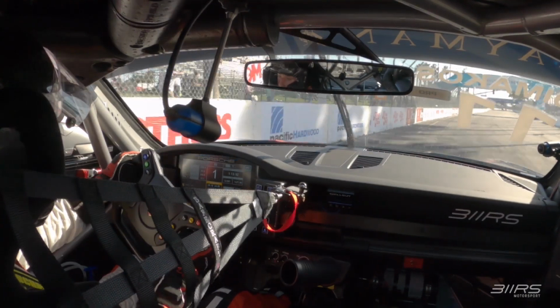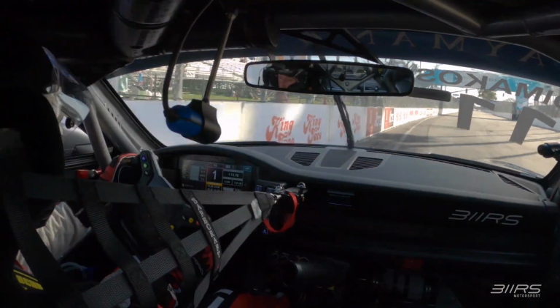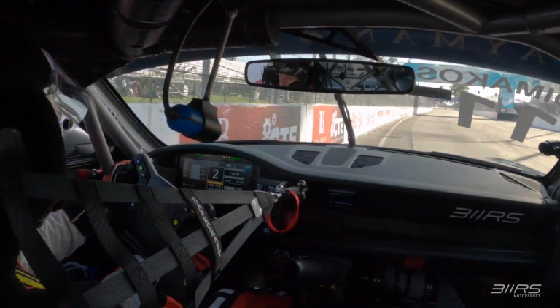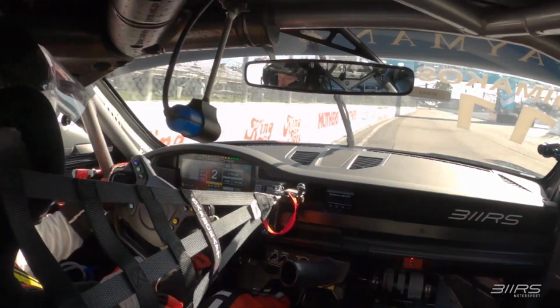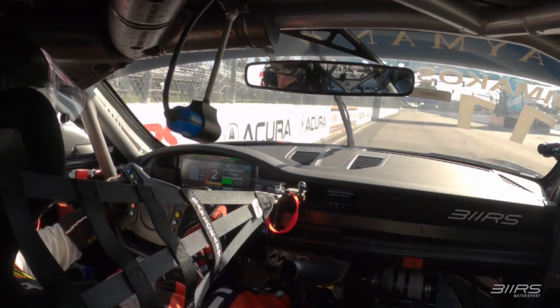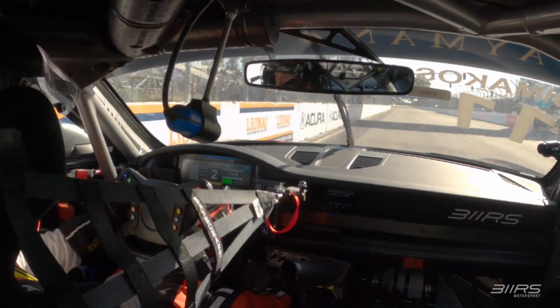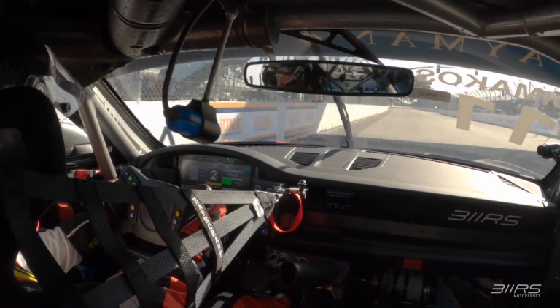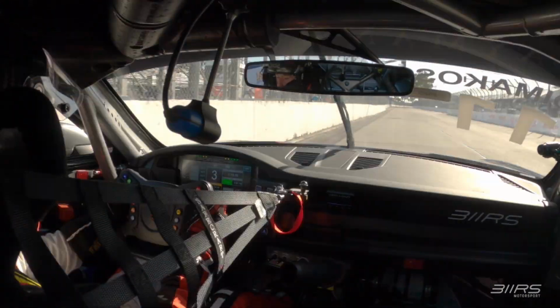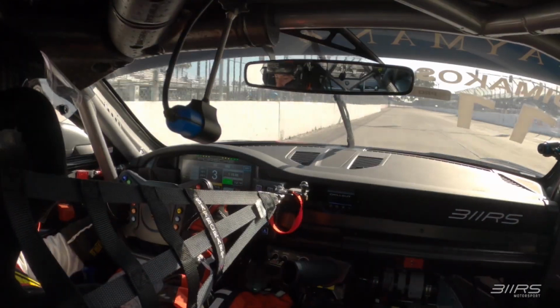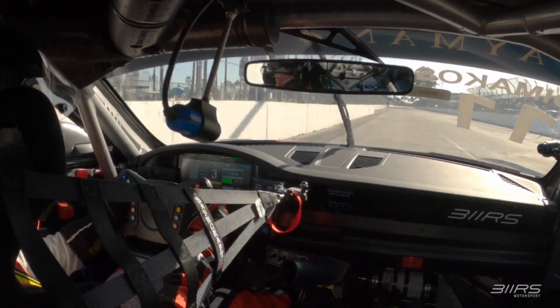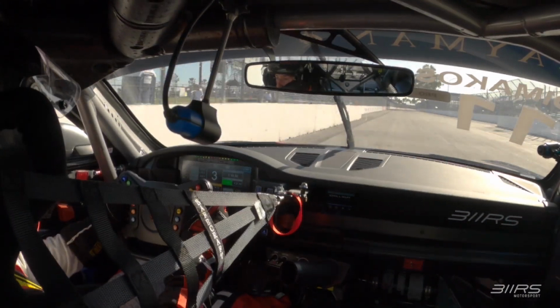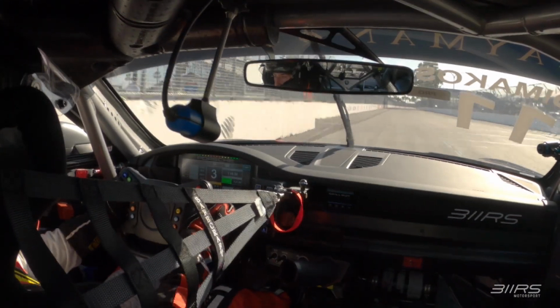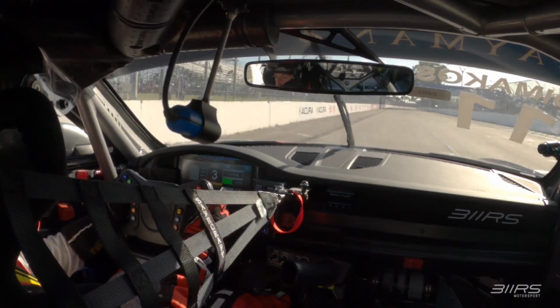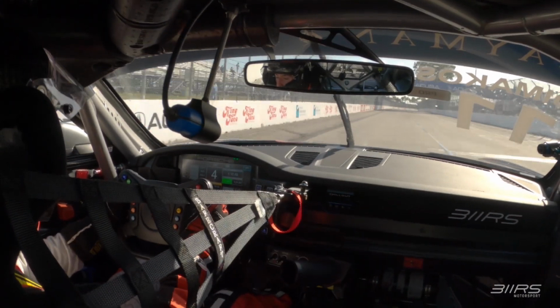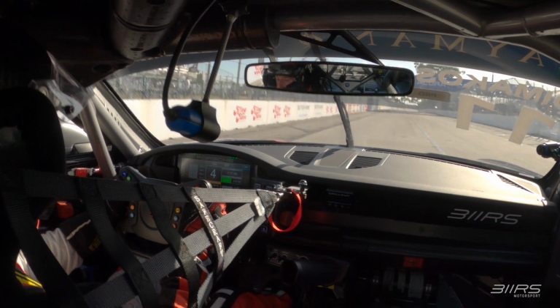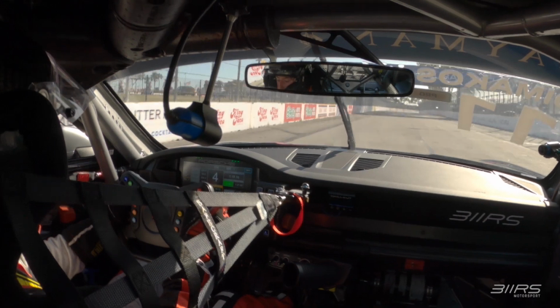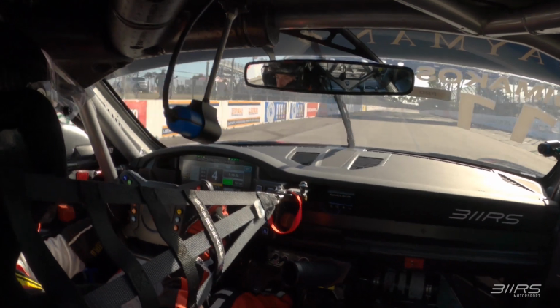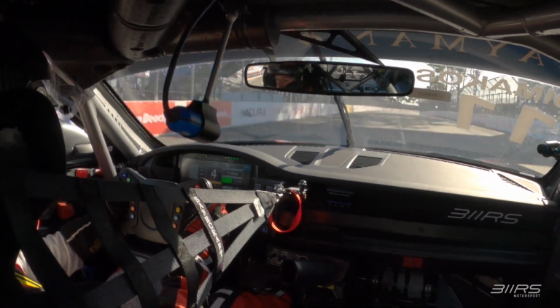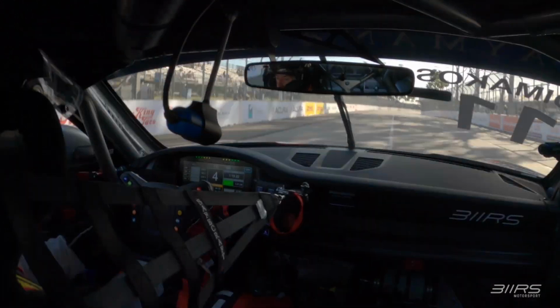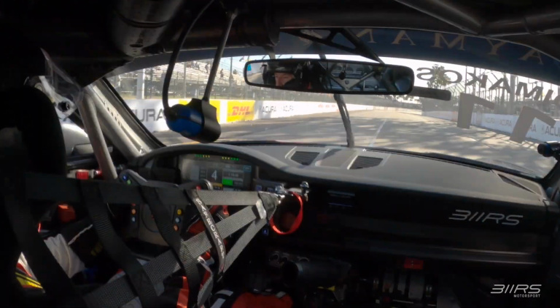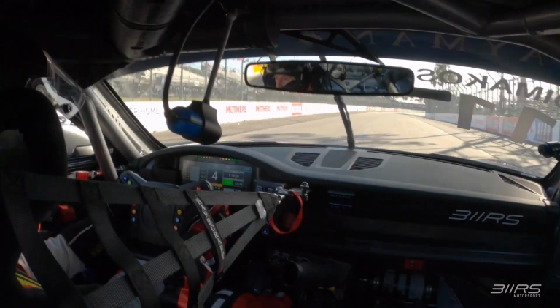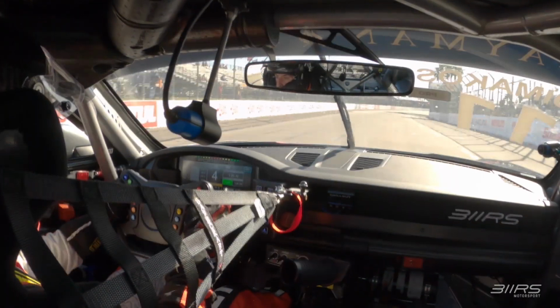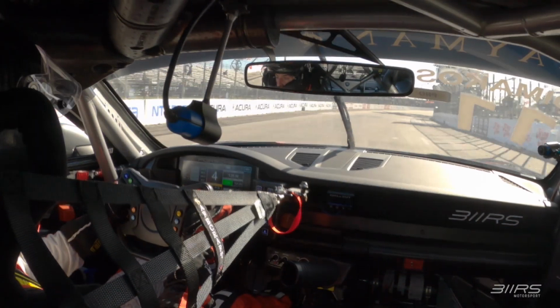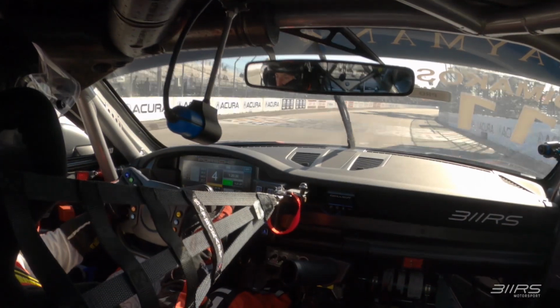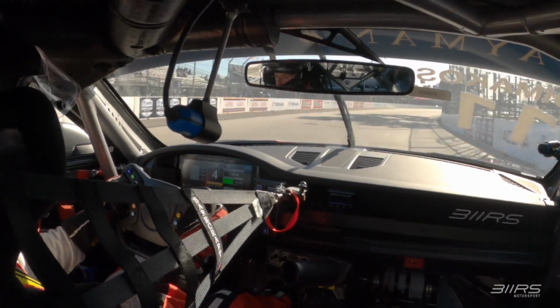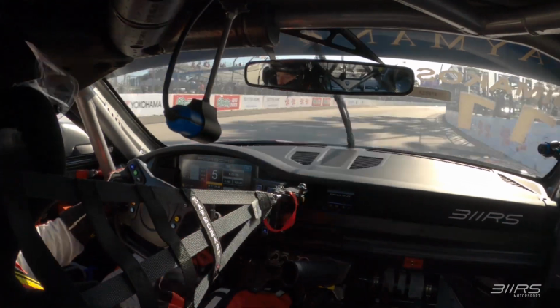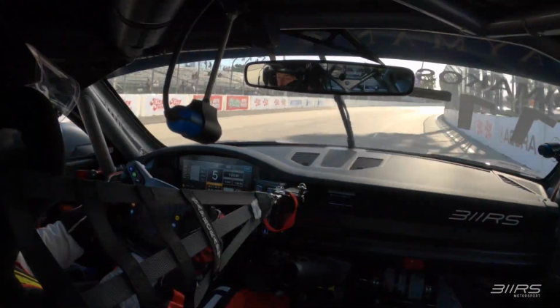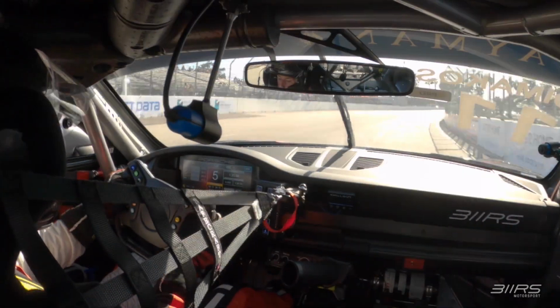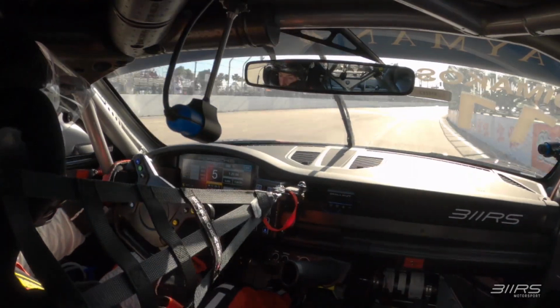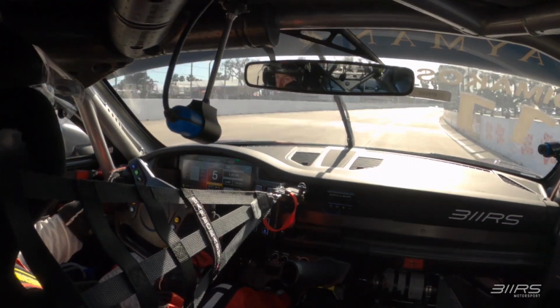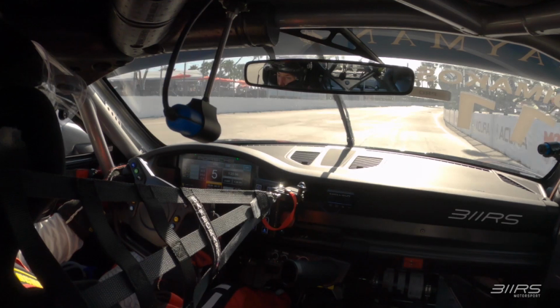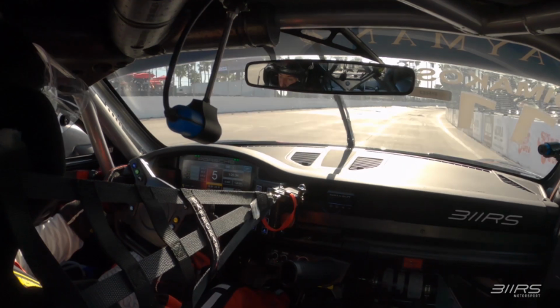Focus on the exit and optimizing every single gear. Hitting the limiter can cost us a lot of lap time. Up into fifth and then sixth. And that's a lap at Long Beach Street Circuit.